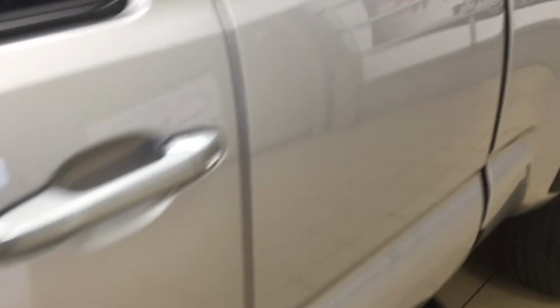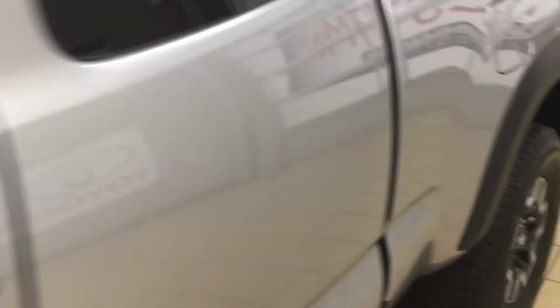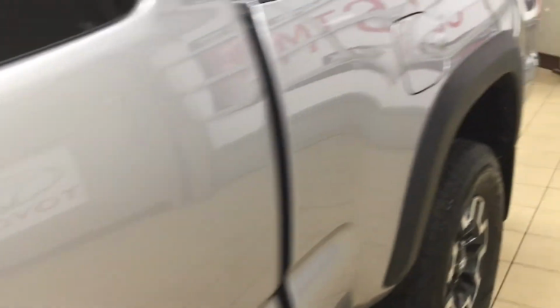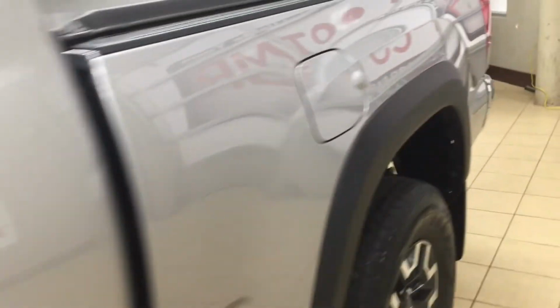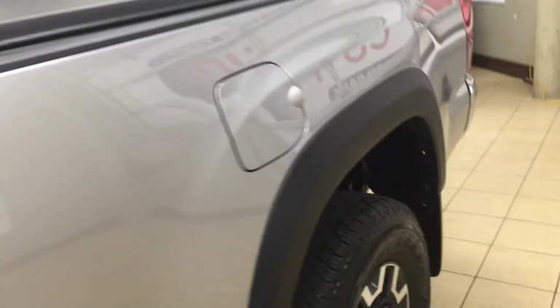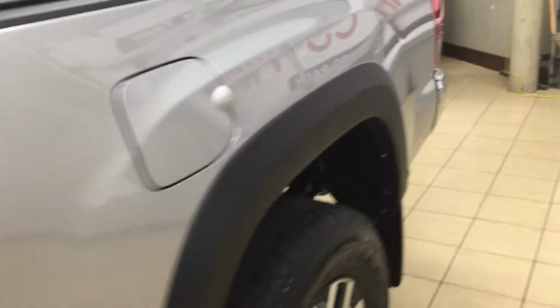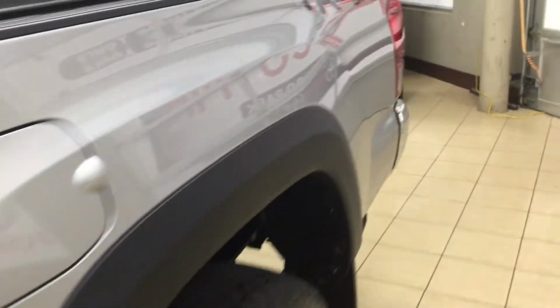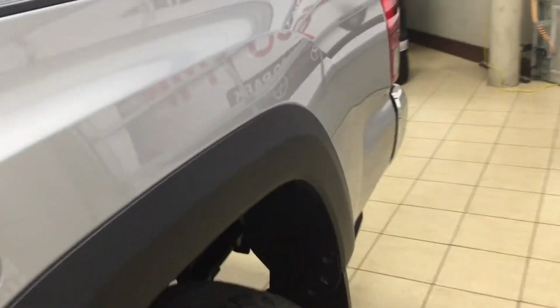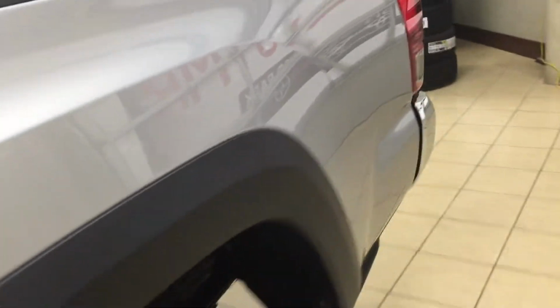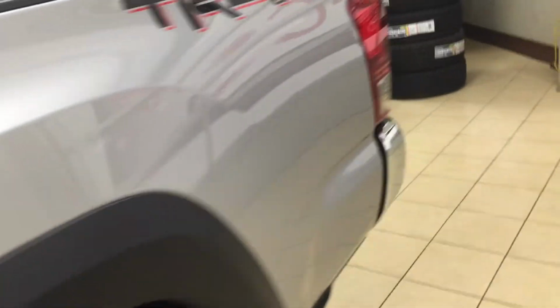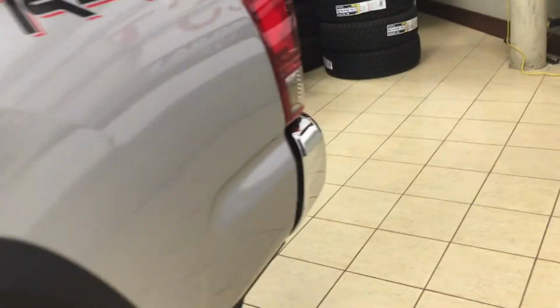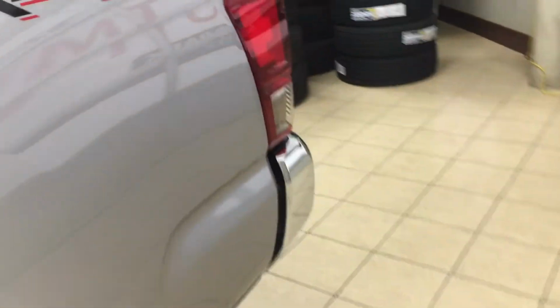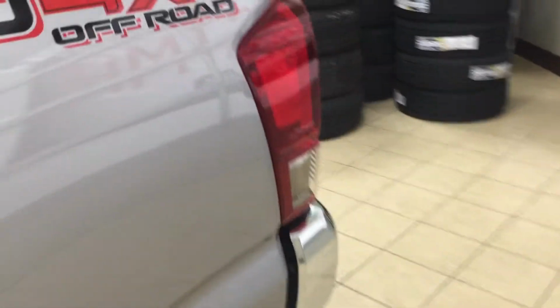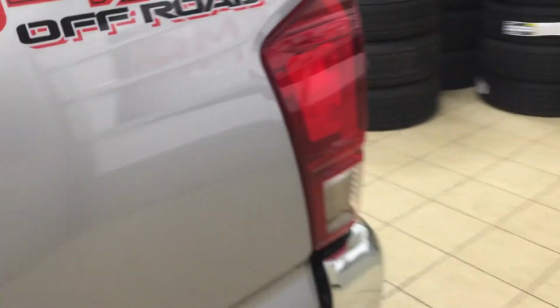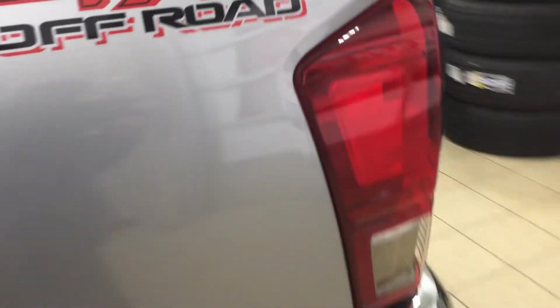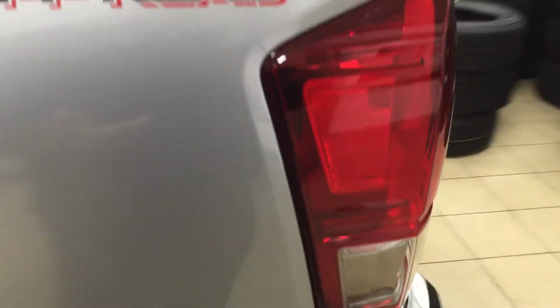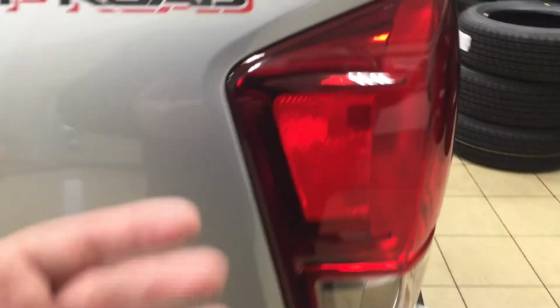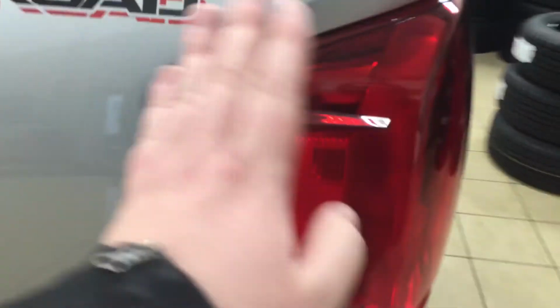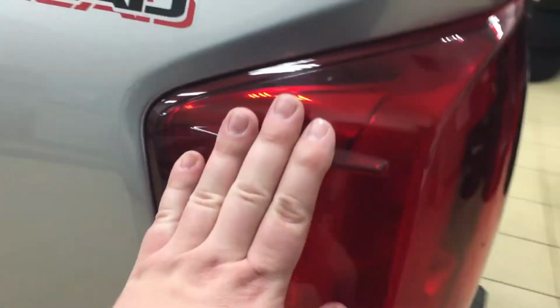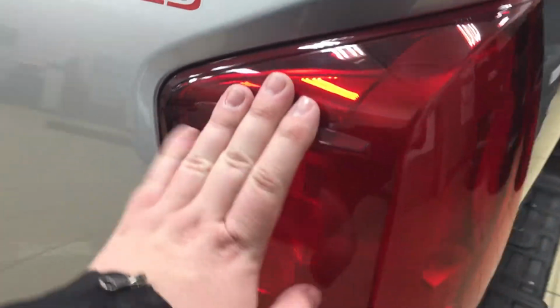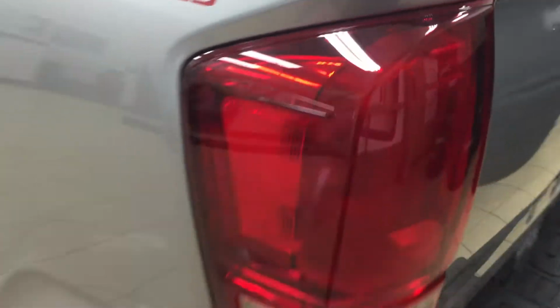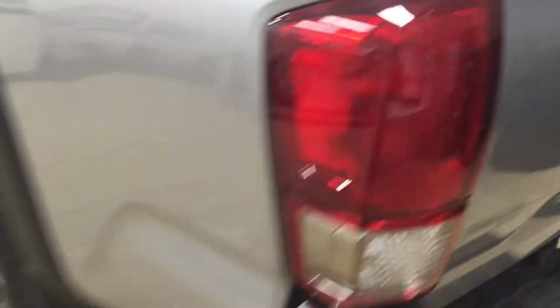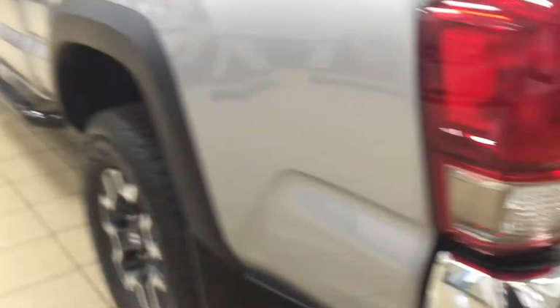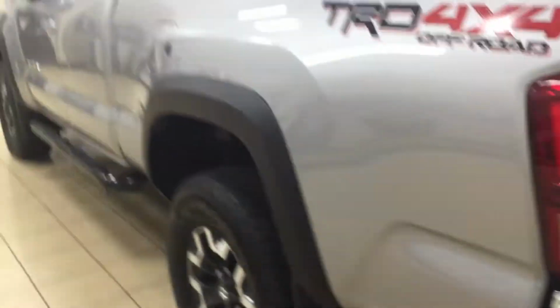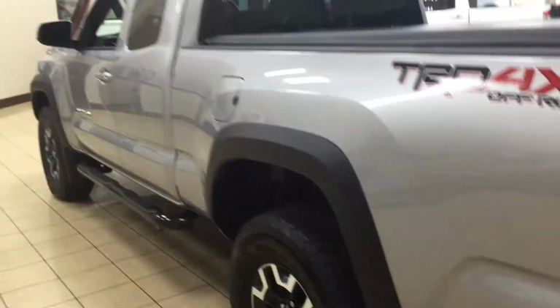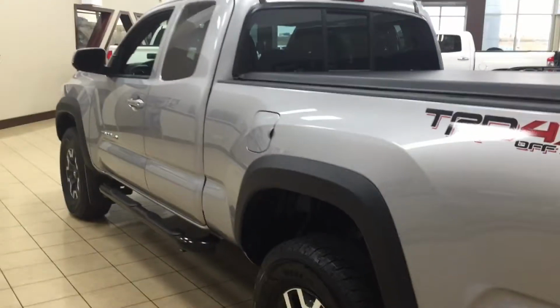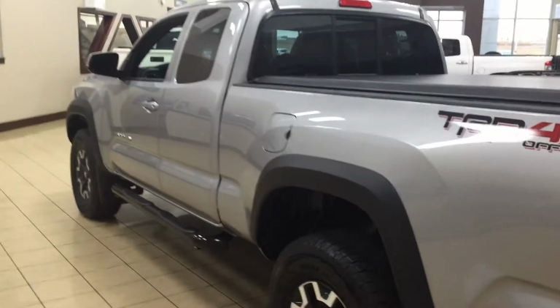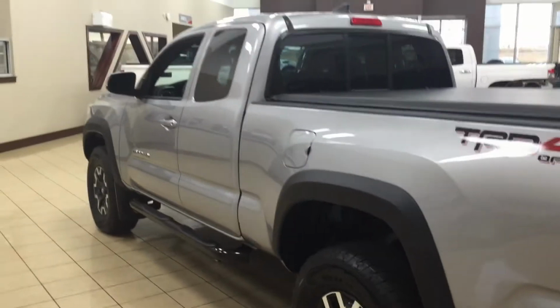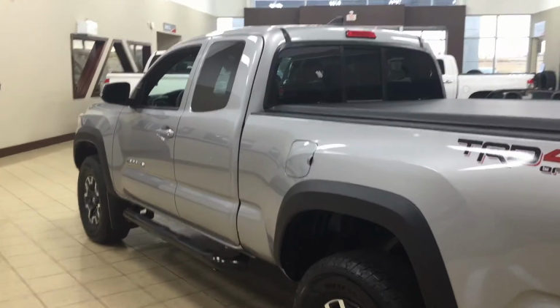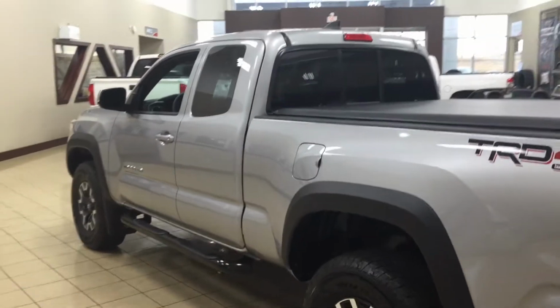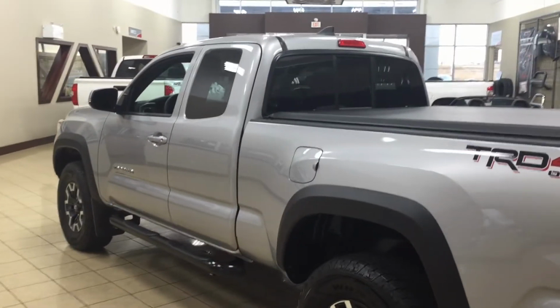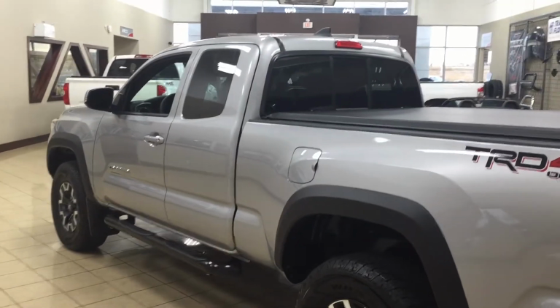One of the nice things with the vortex generators is they actually assist with the aerodynamics of the vehicle as well as help with fuel efficiency. You can find them on your tail lamps as well. The color we're going to be taking a look at today is silver.